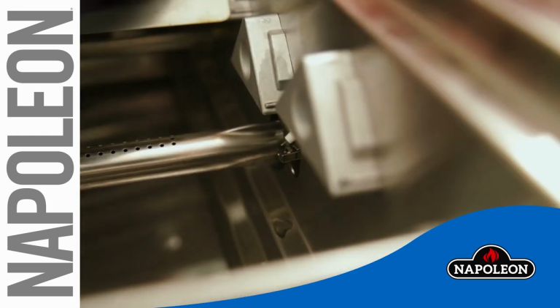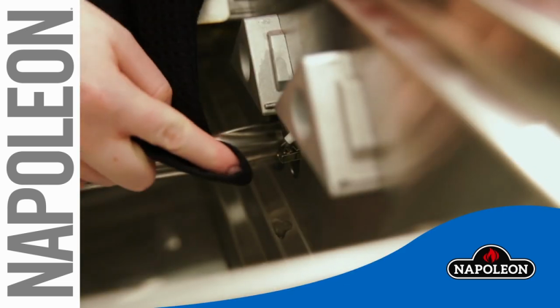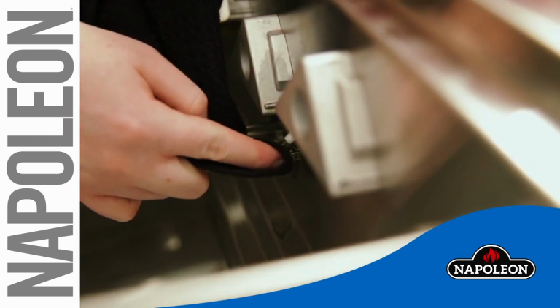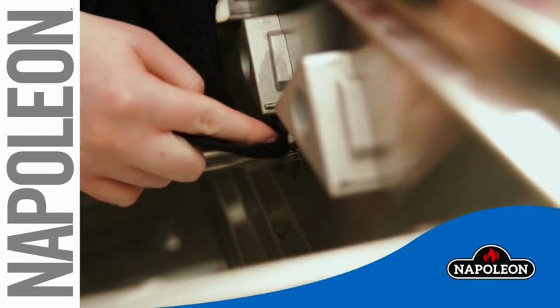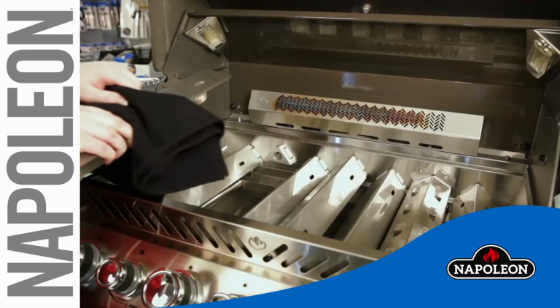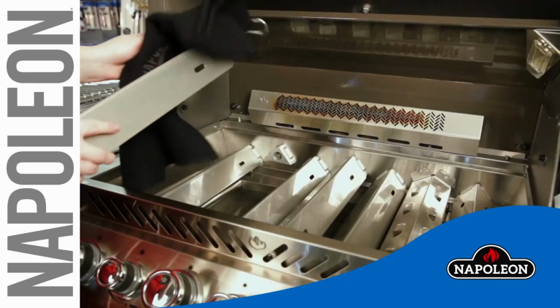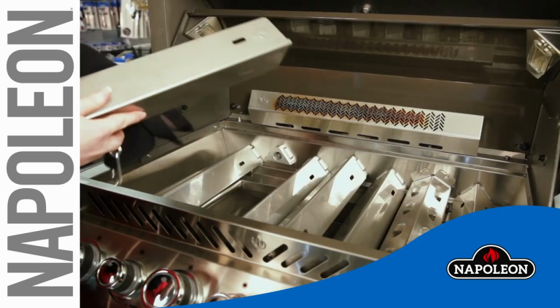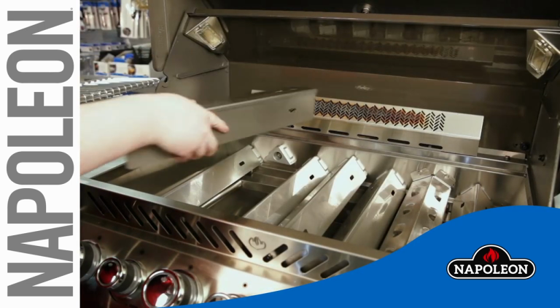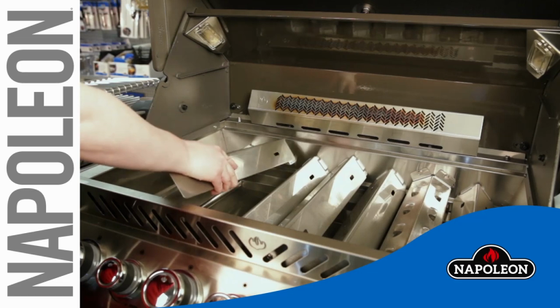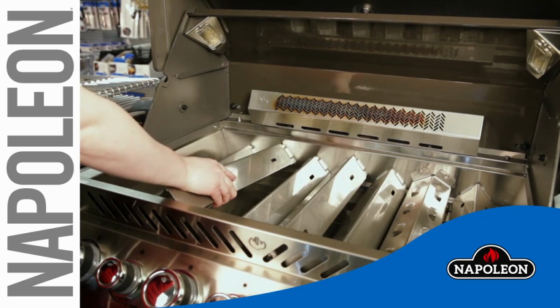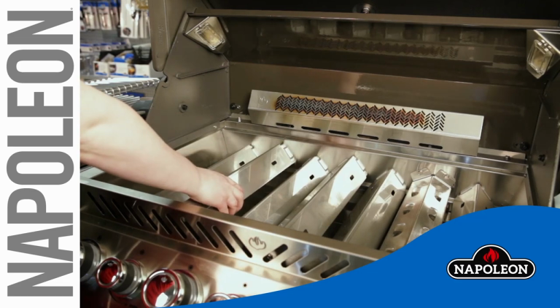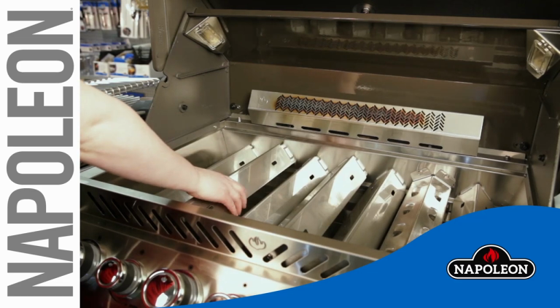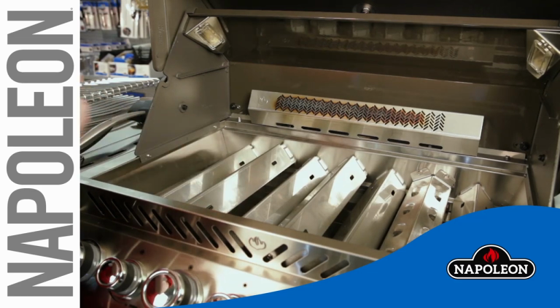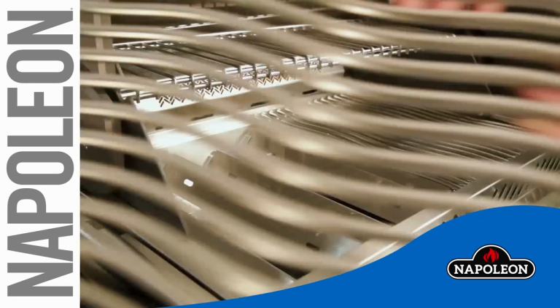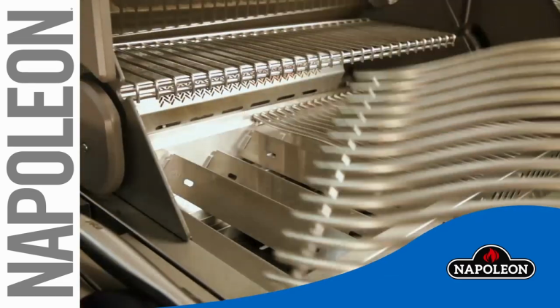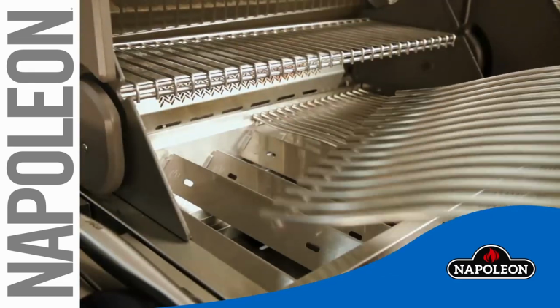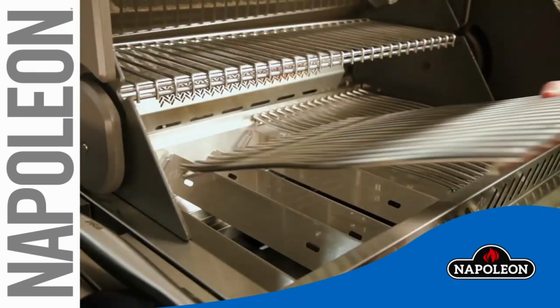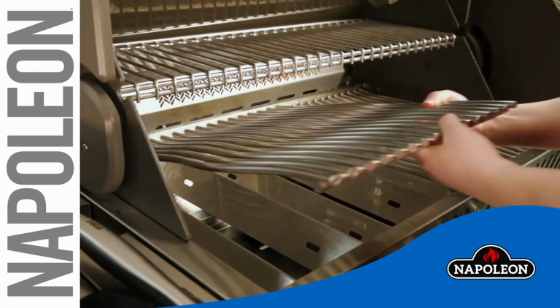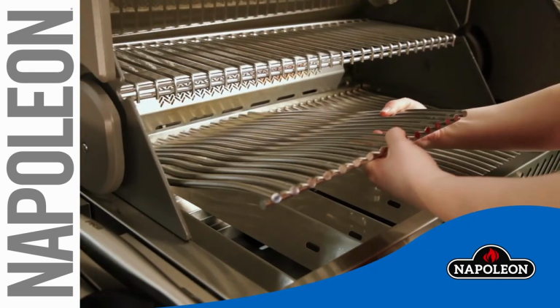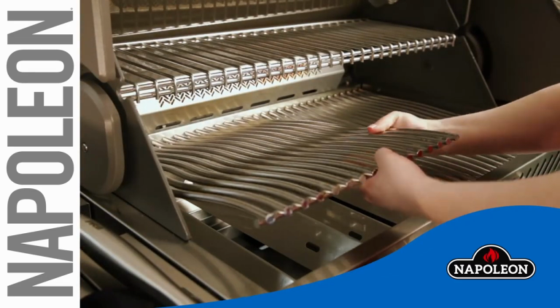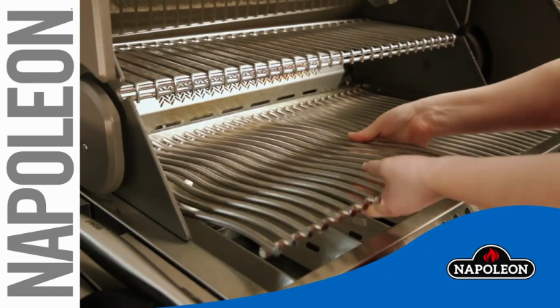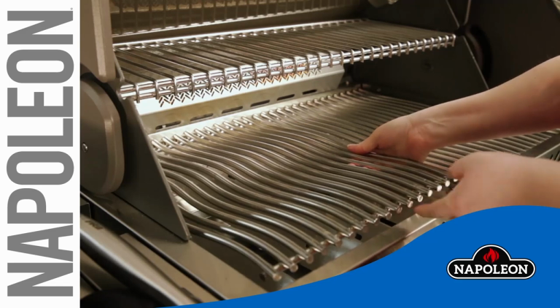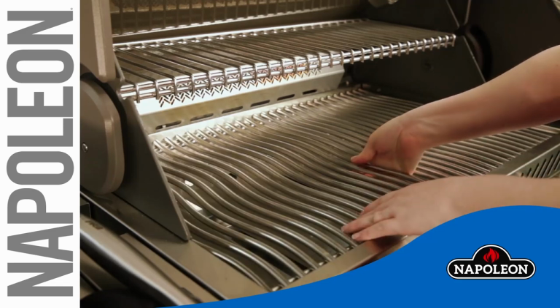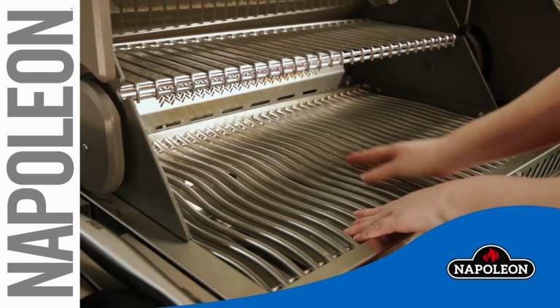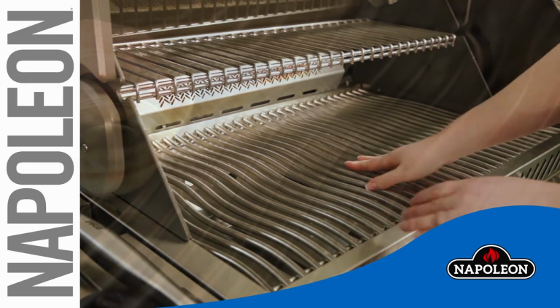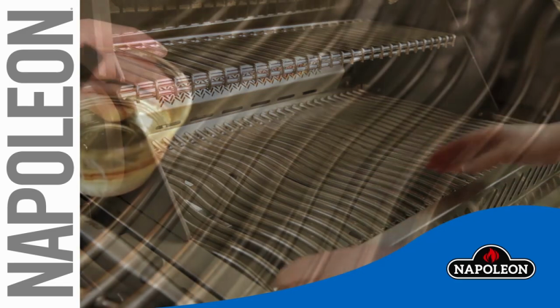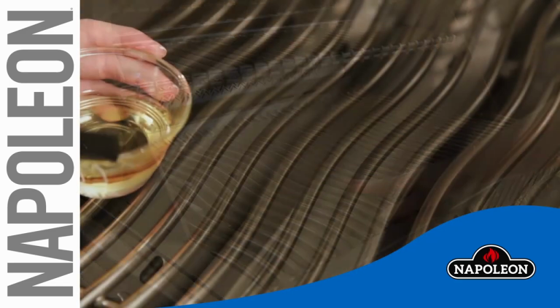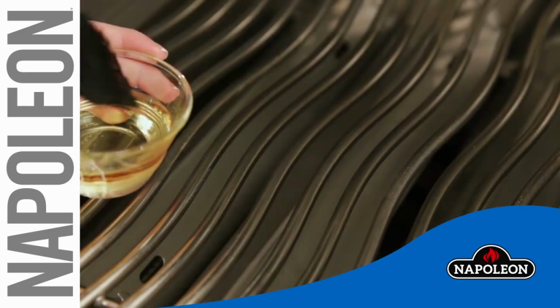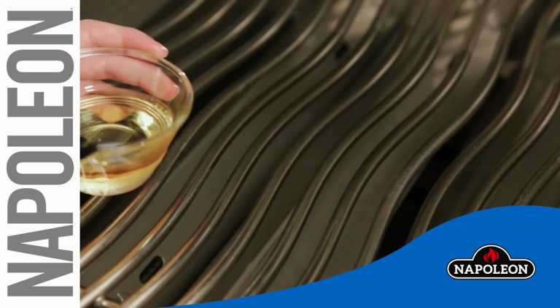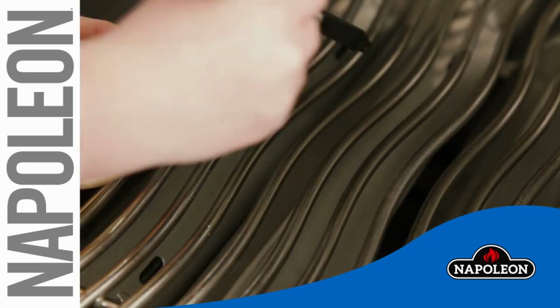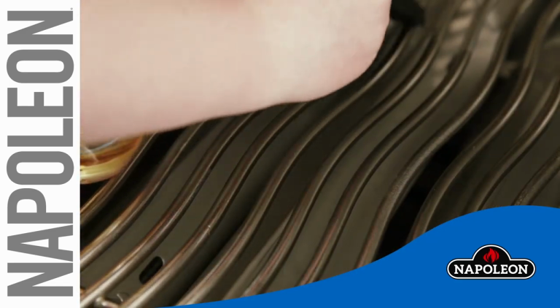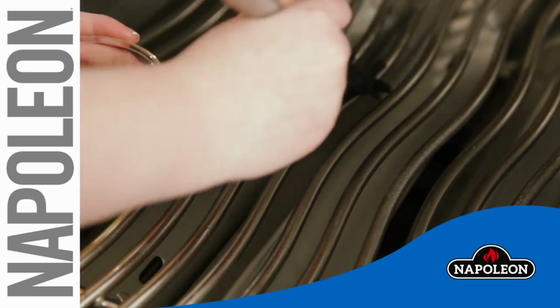With everything clean, your grill is ready to be put back together. Rinse and dry your grids and sear plates and replace them onto the grill. Season your cooking grids by following the instructions on our website.